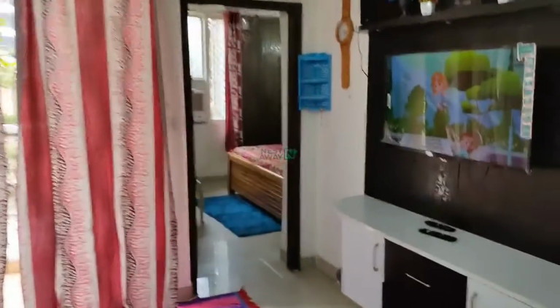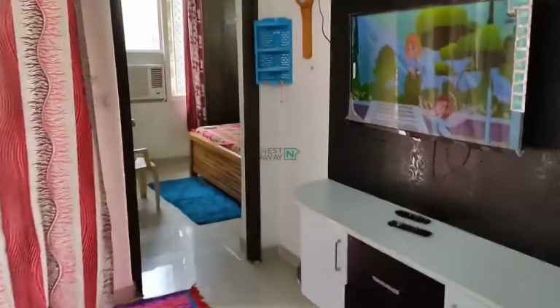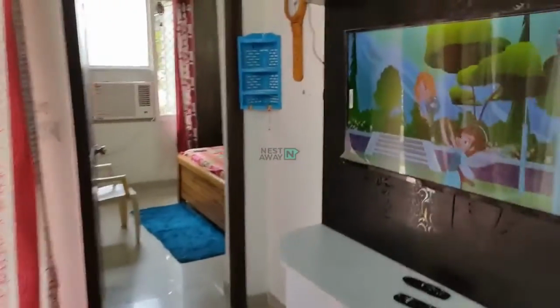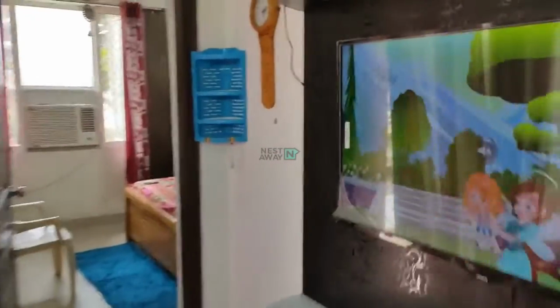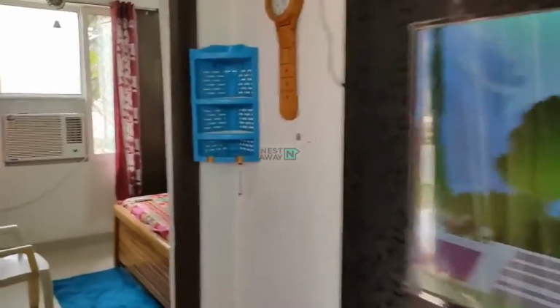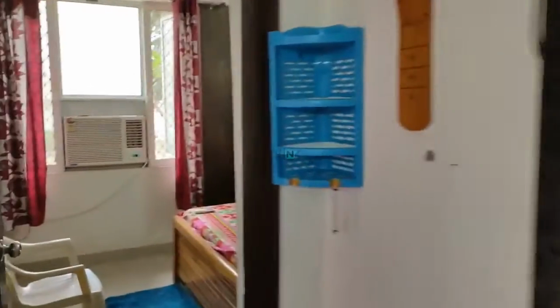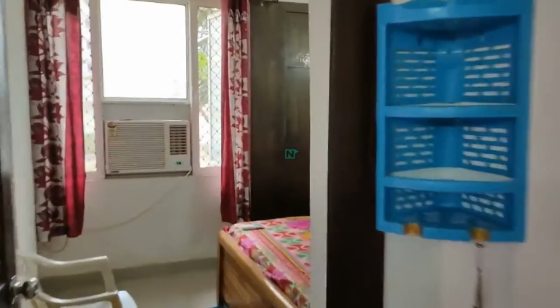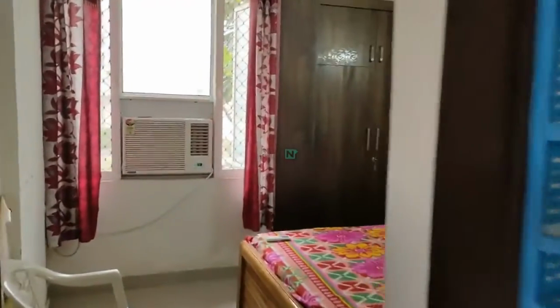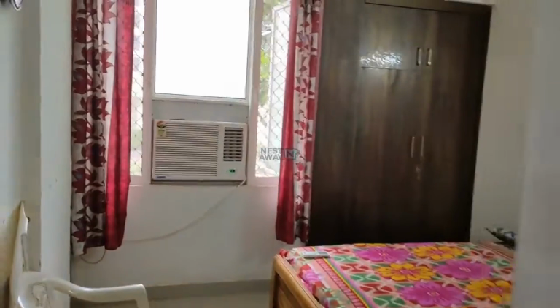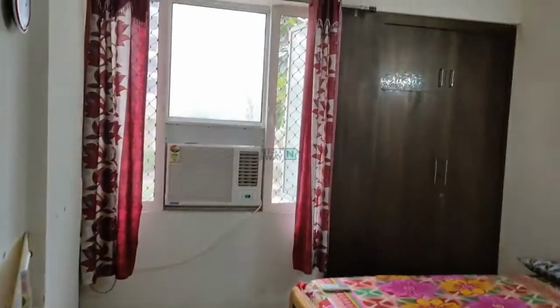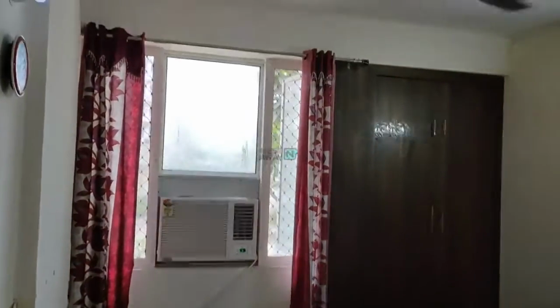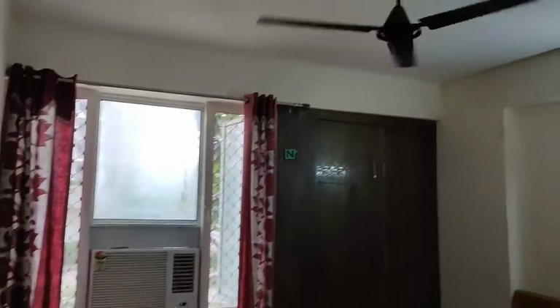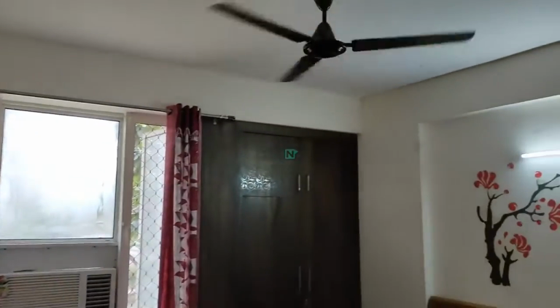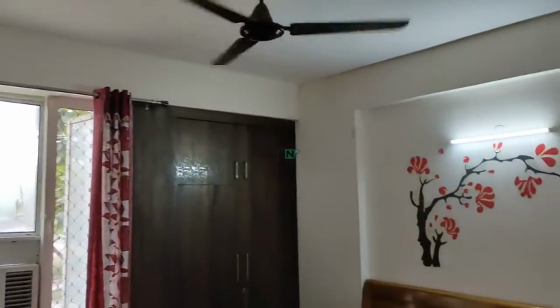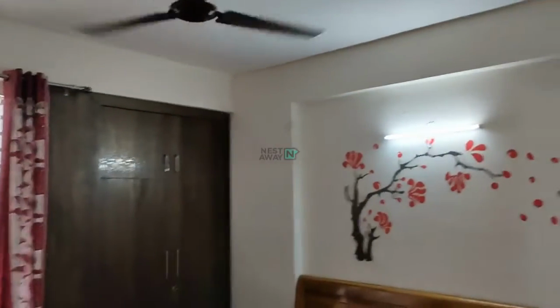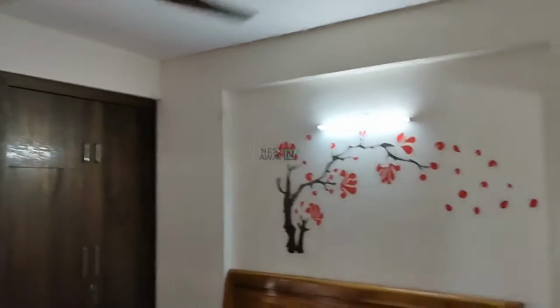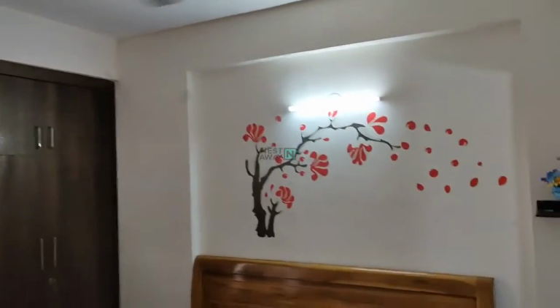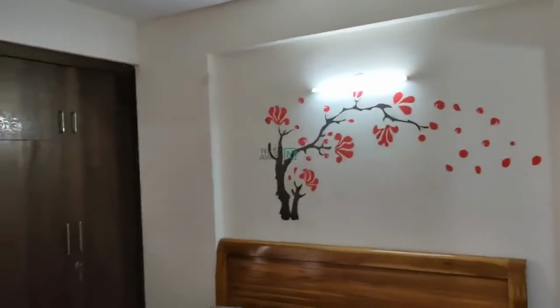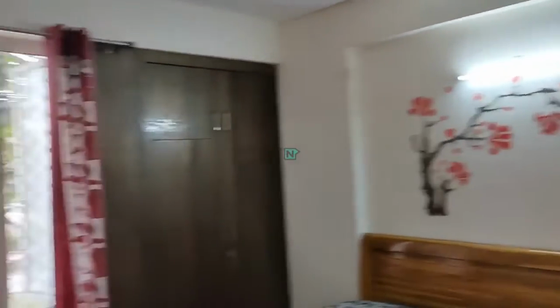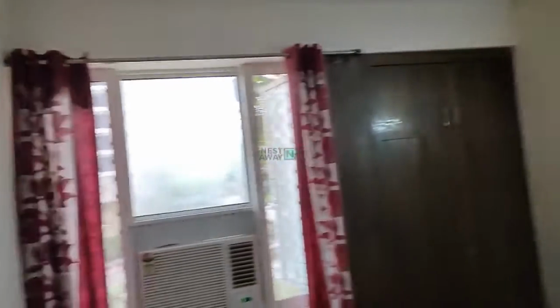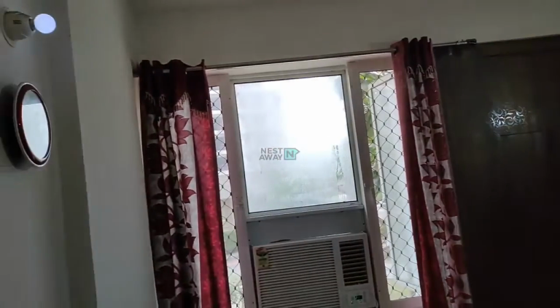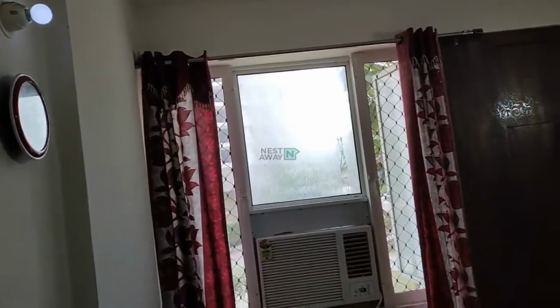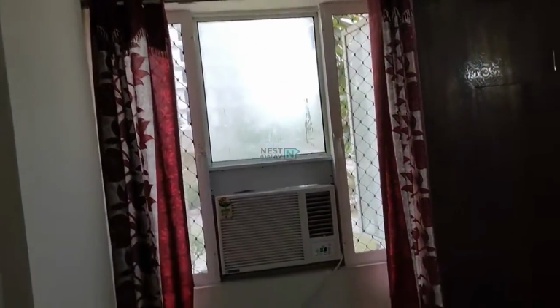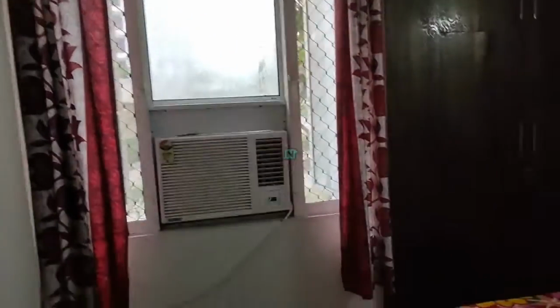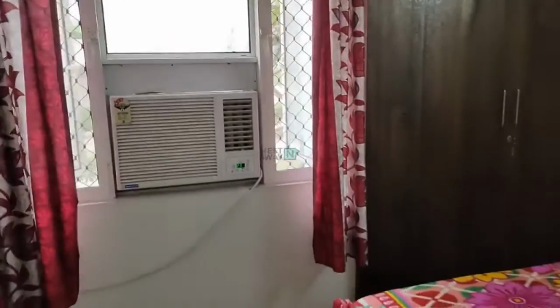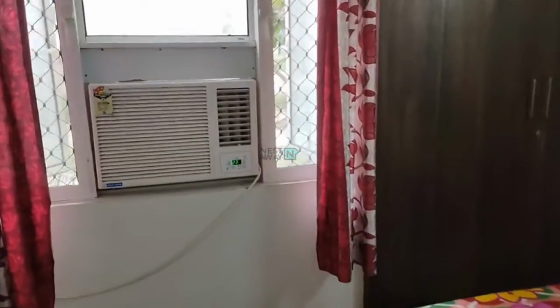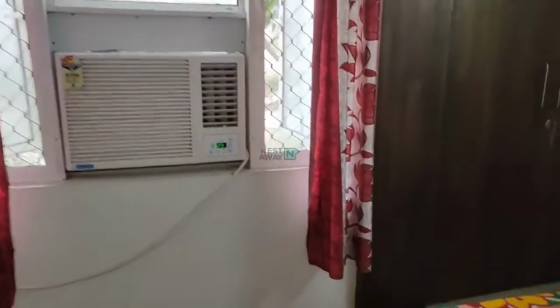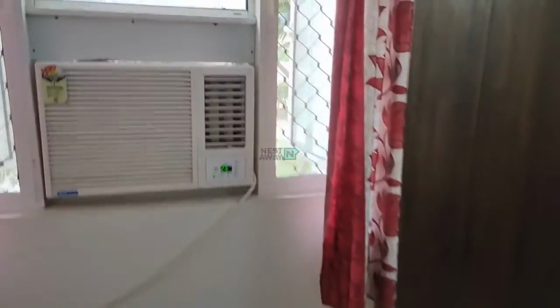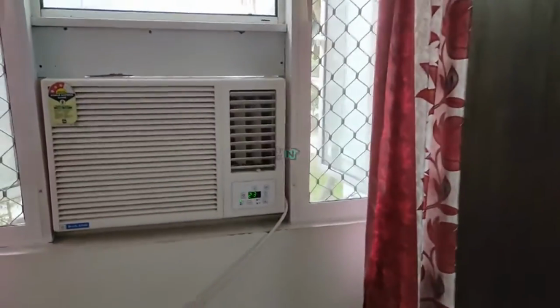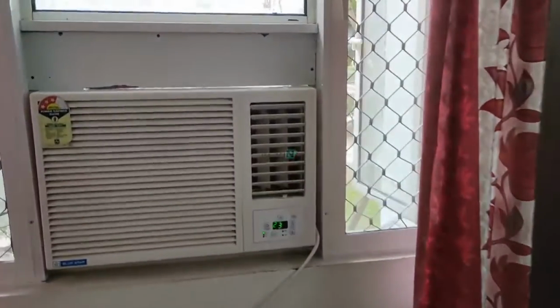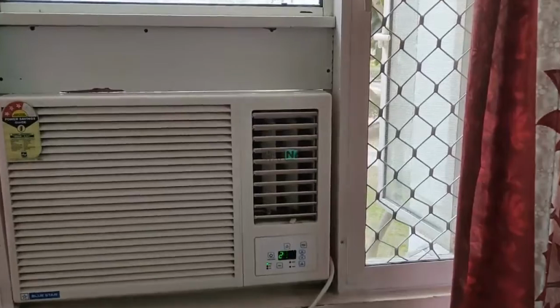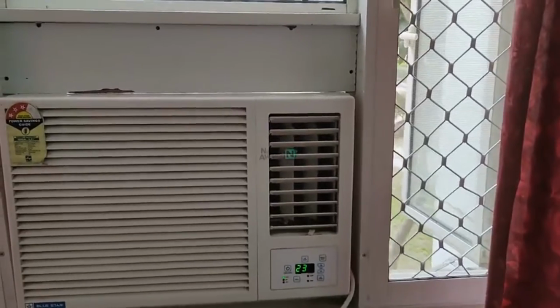Moving towards Room number 1. This is Room 1 with a working light, fan, and small LED bulb. Working air conditioner — Window AC.